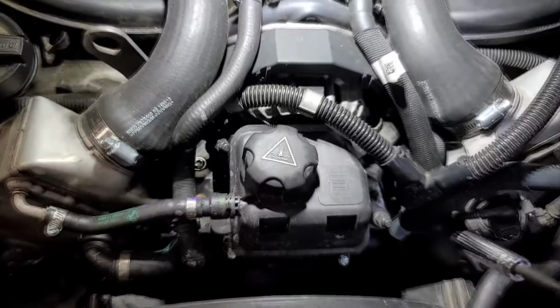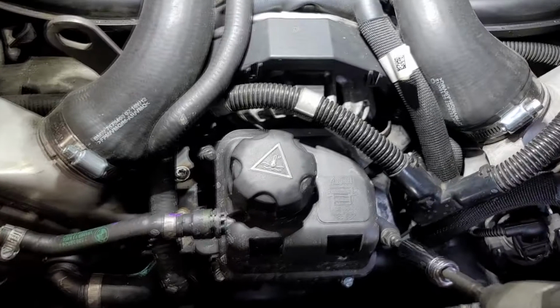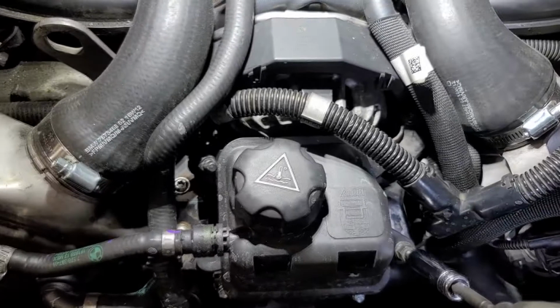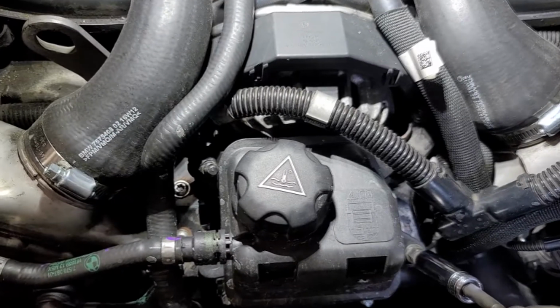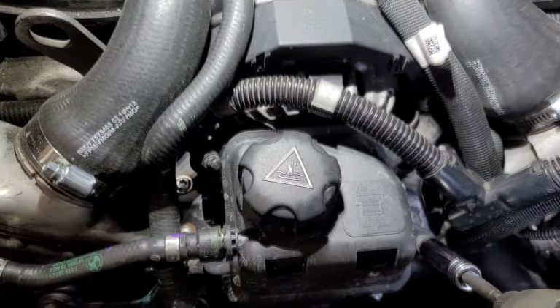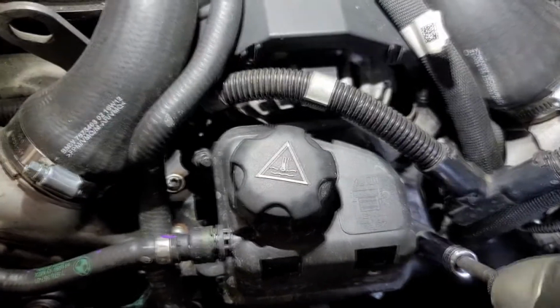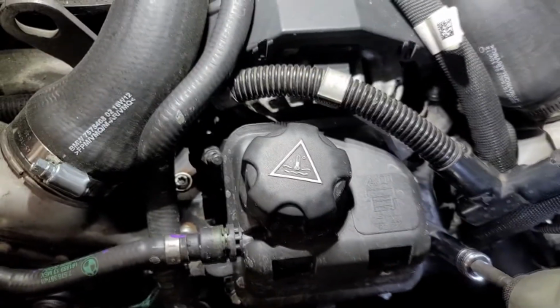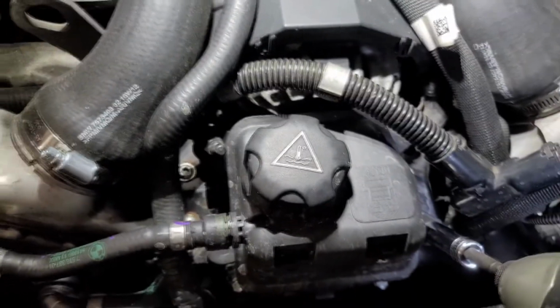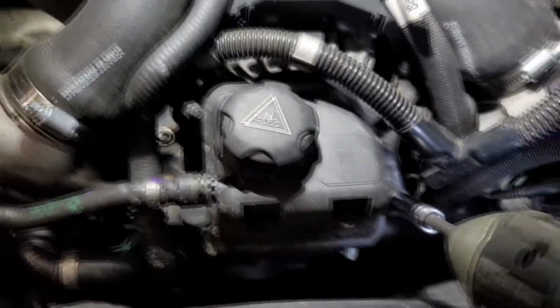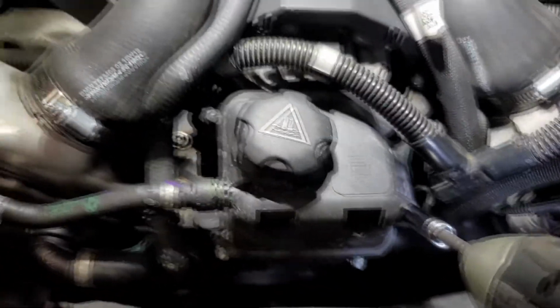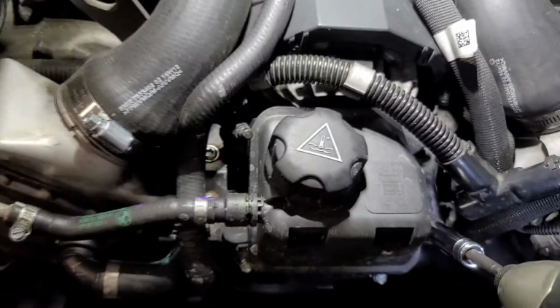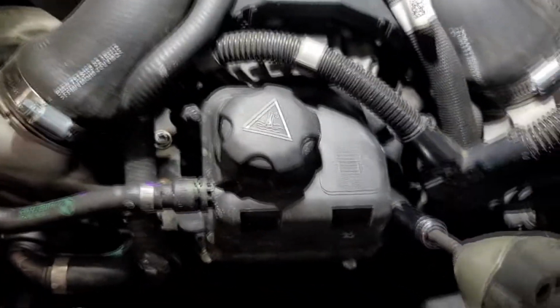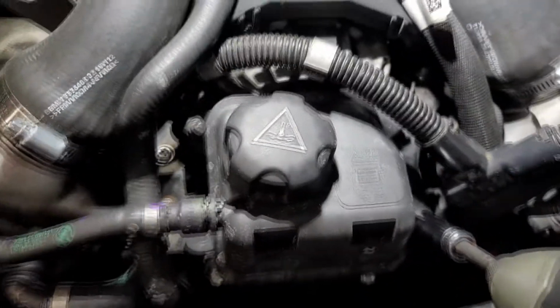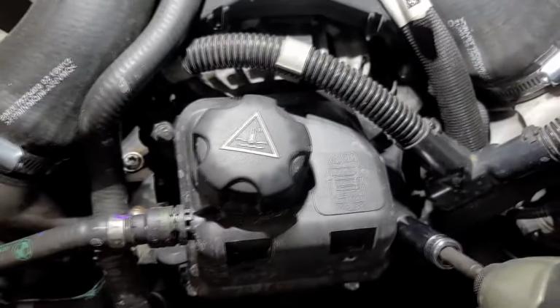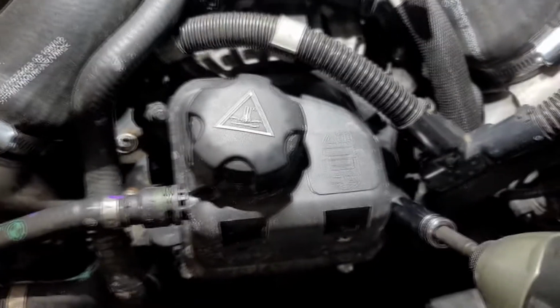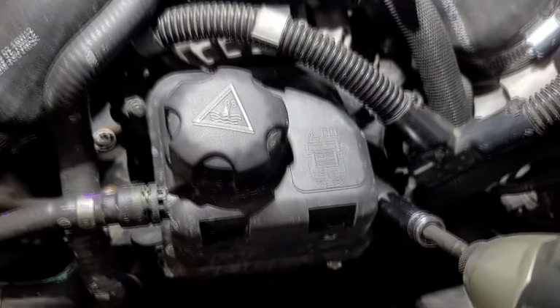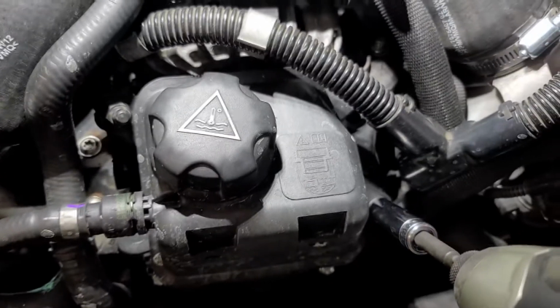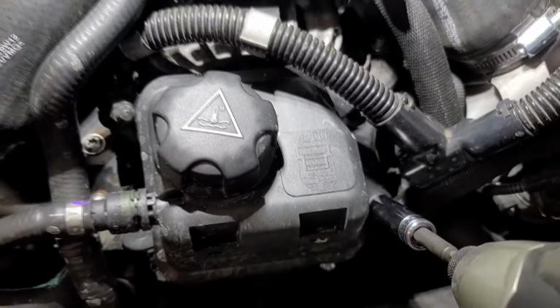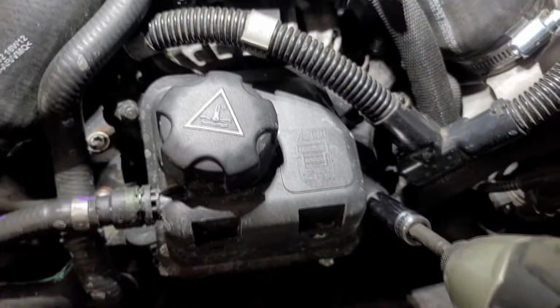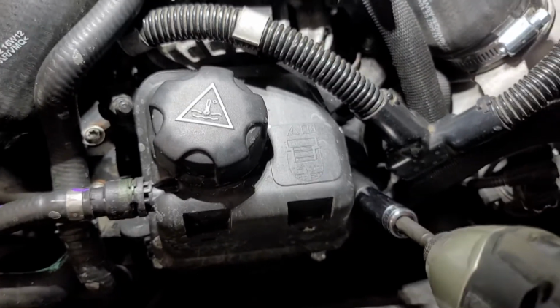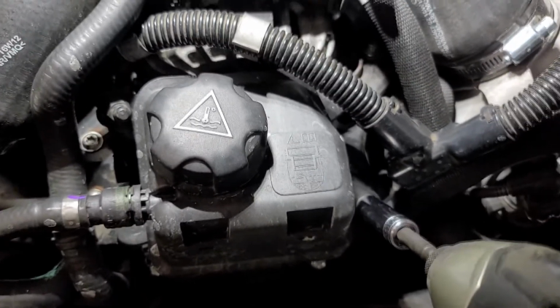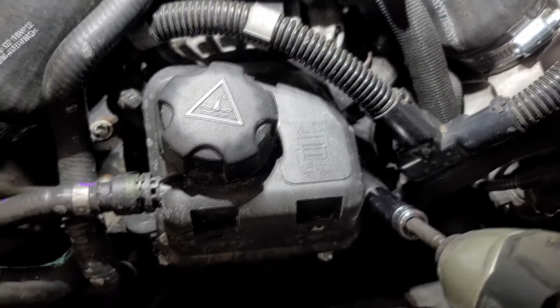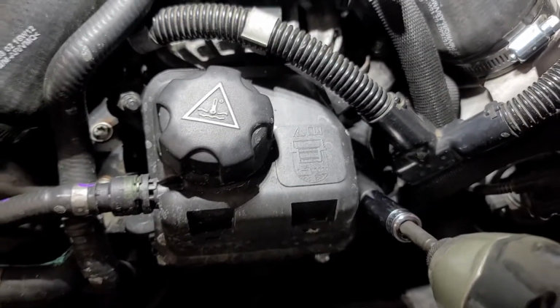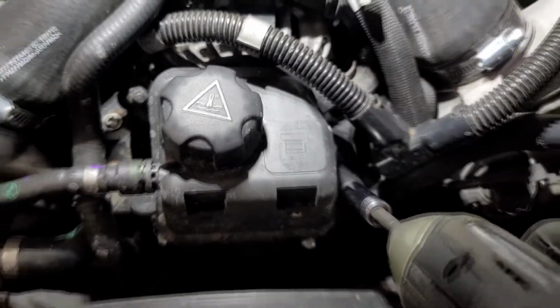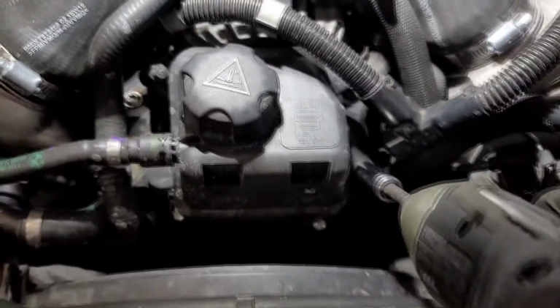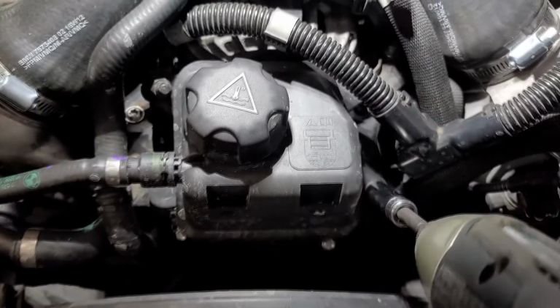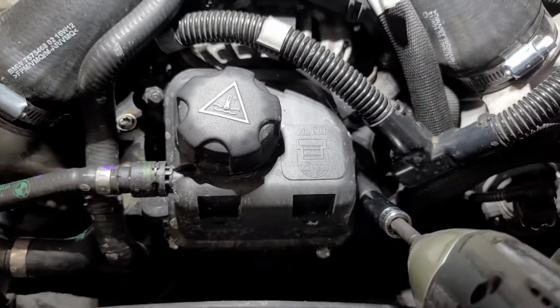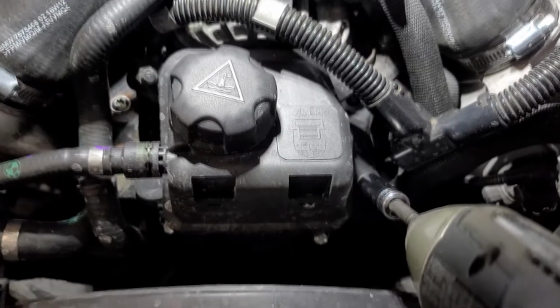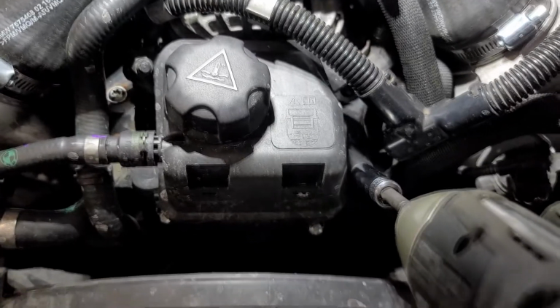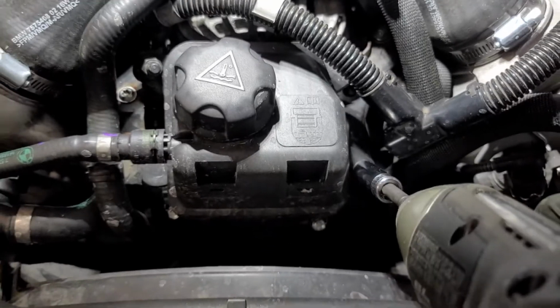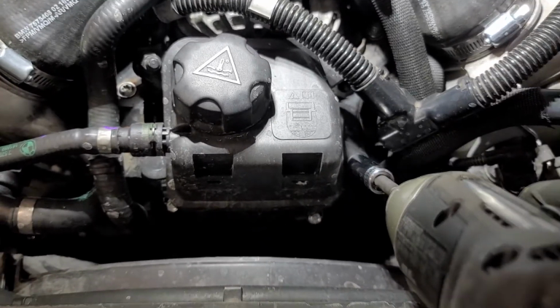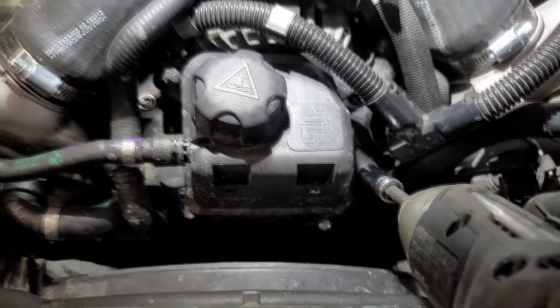These fasteners here have an 11 millimeter head on them. I don't know when's the last time I've seen an 11 mil anything, so hopefully you don't have a skip-sized socket set and you've got the right stuff.